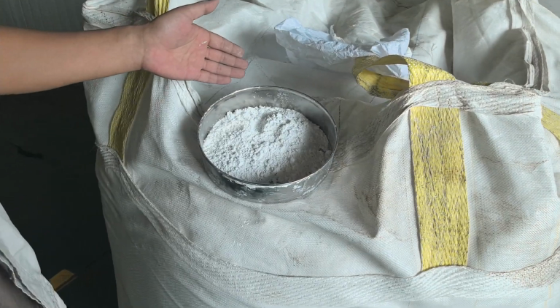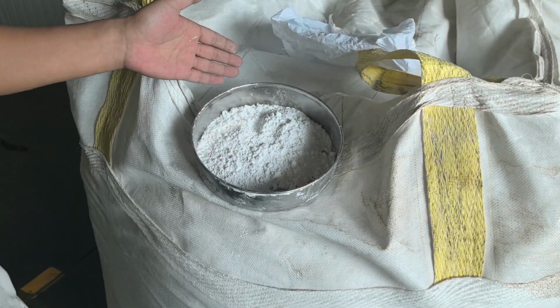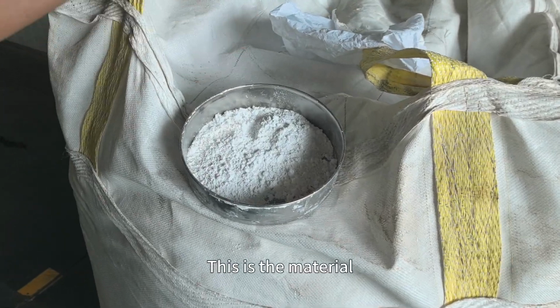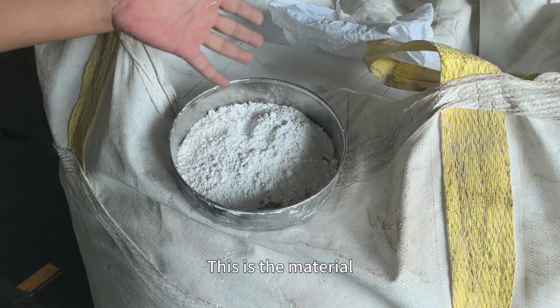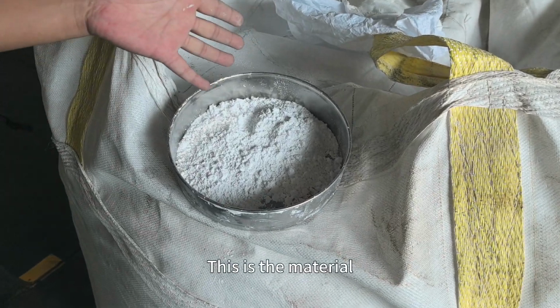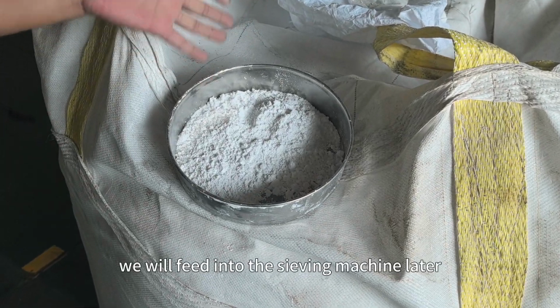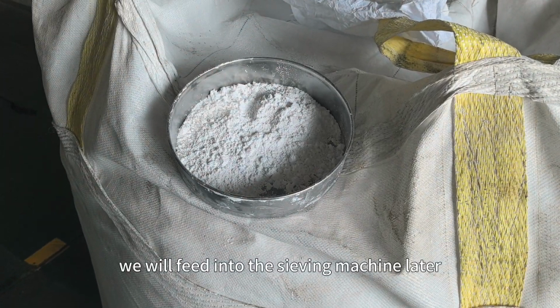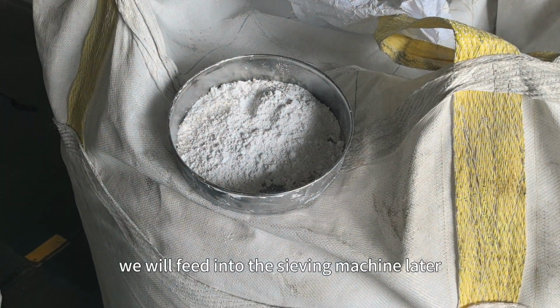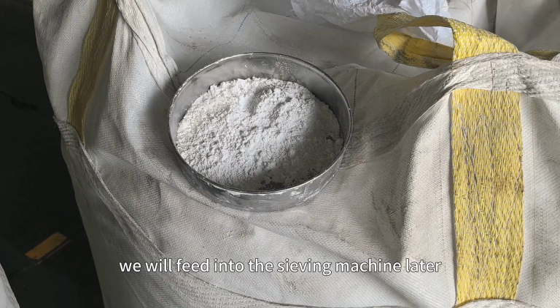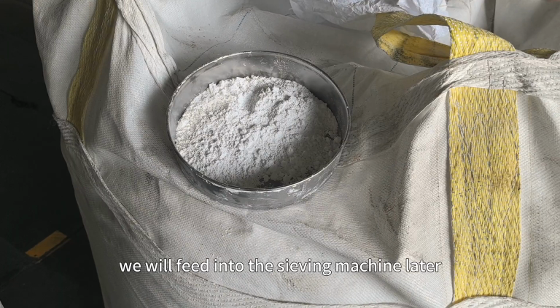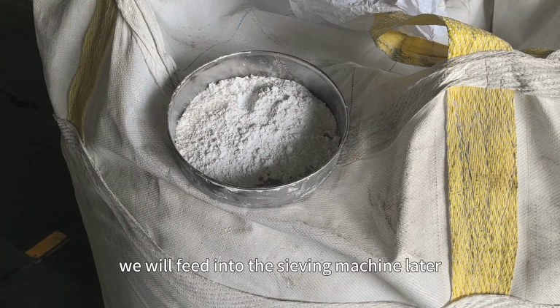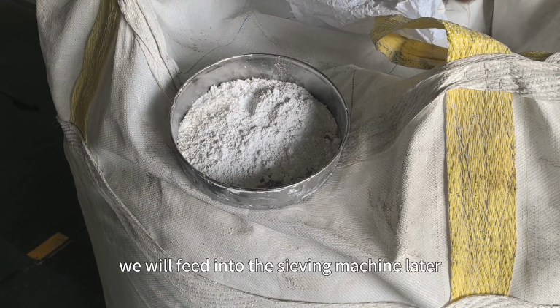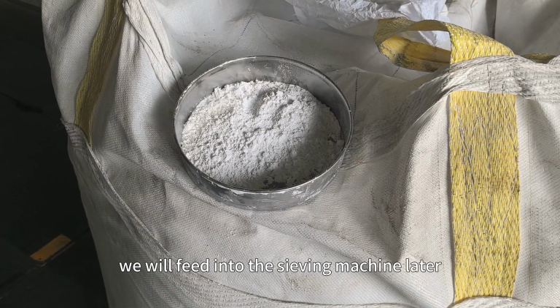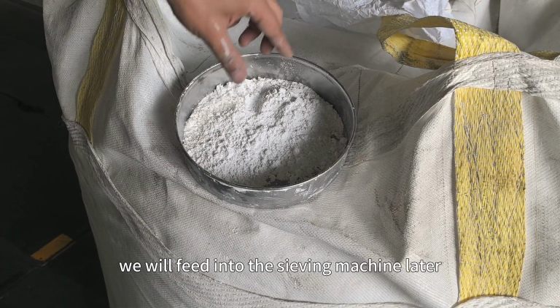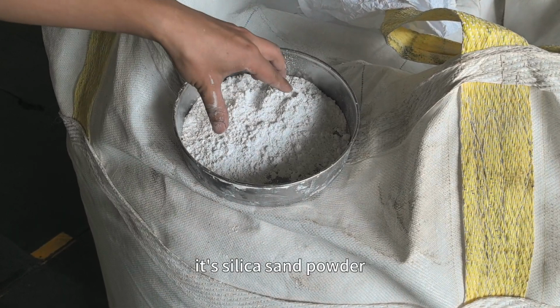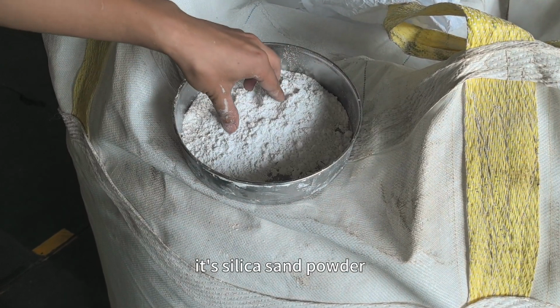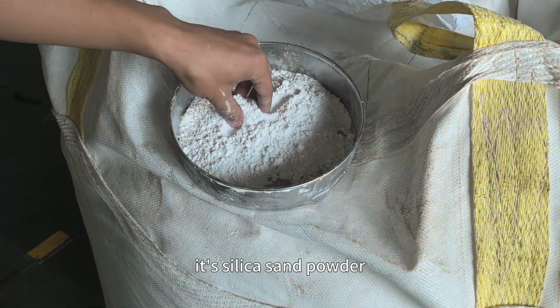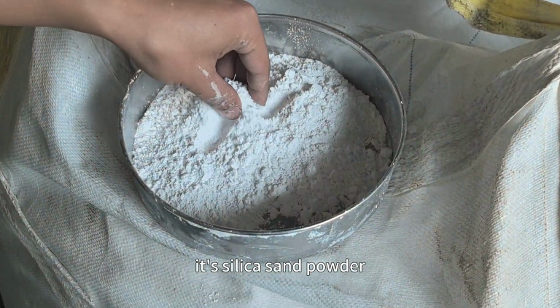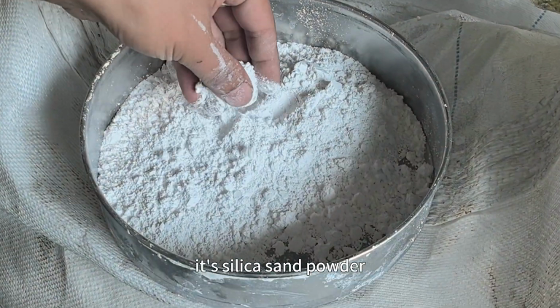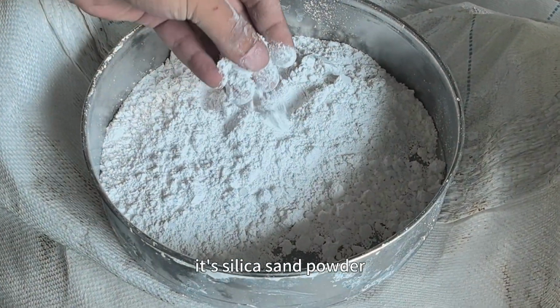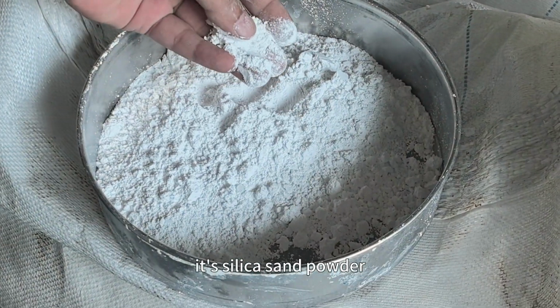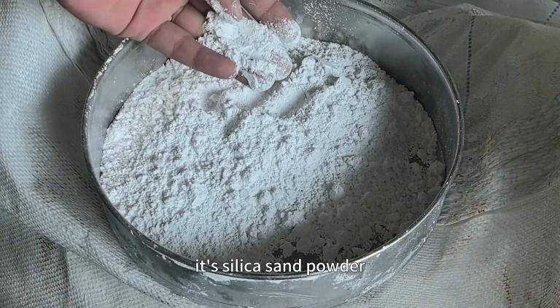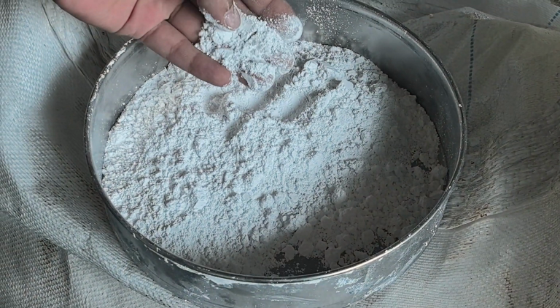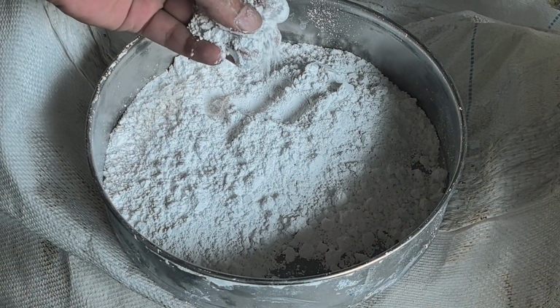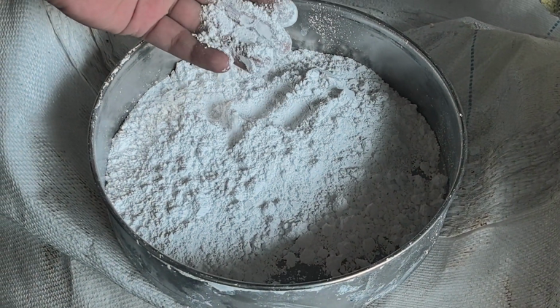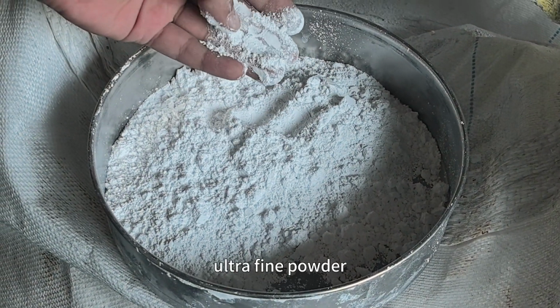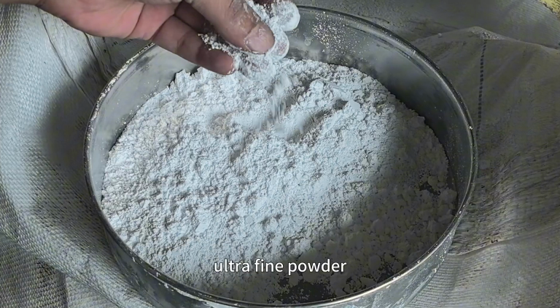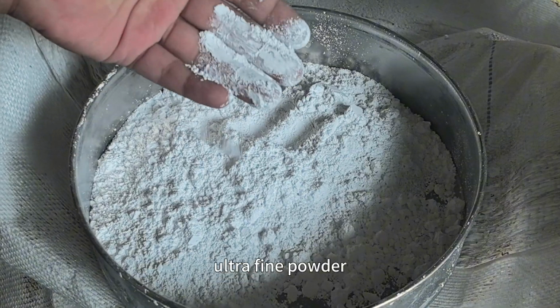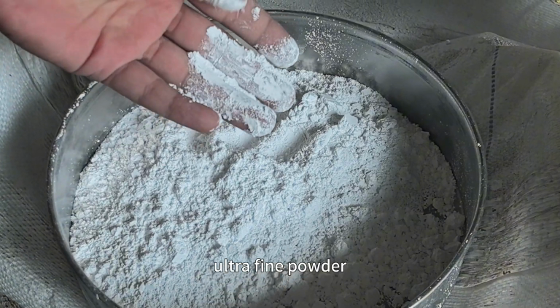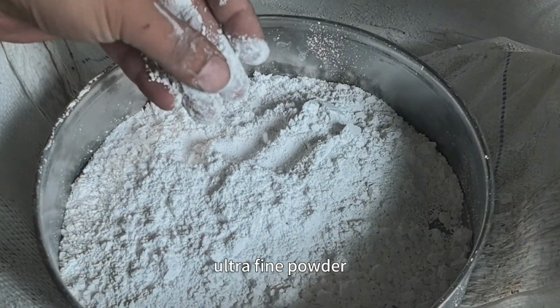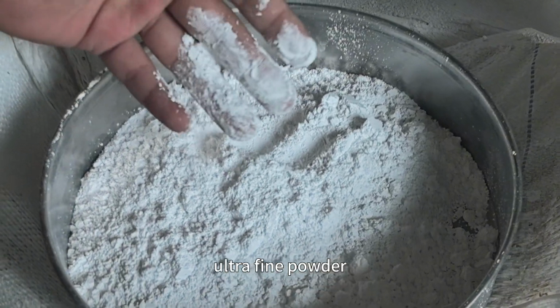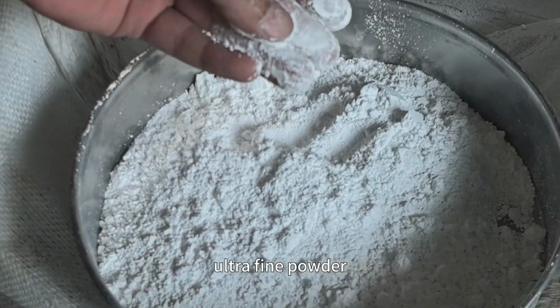This is the material we will feed into the sealing machine later. It's silica sand powder — ultra-fine powder.